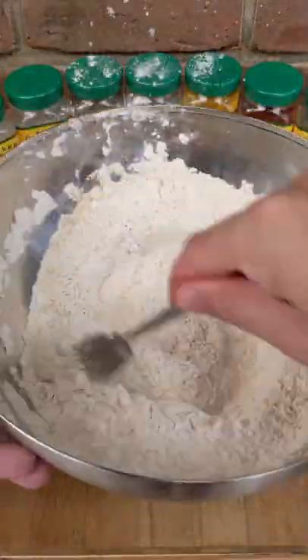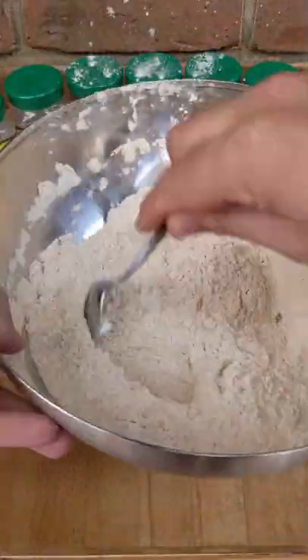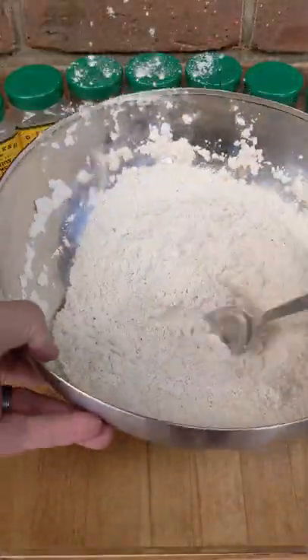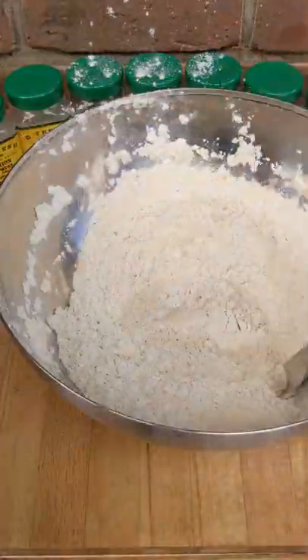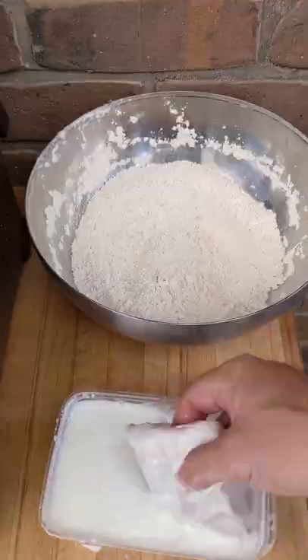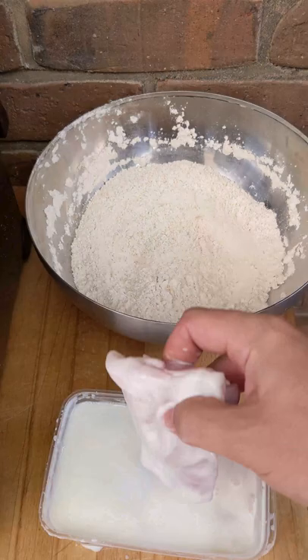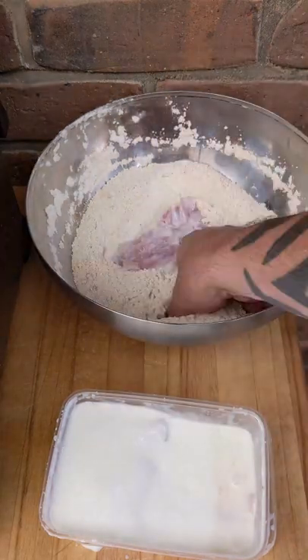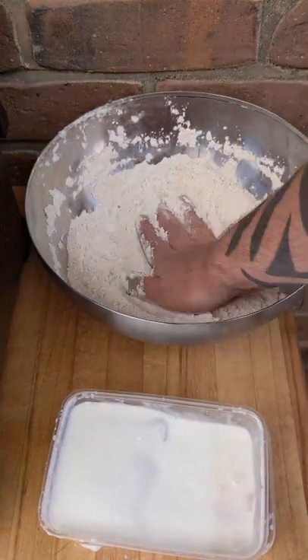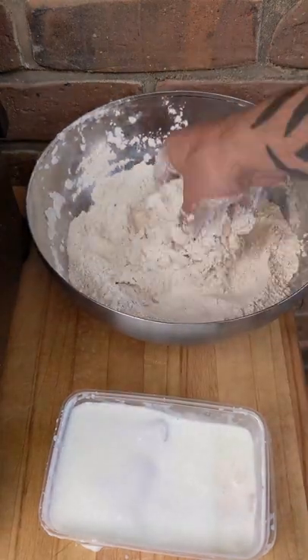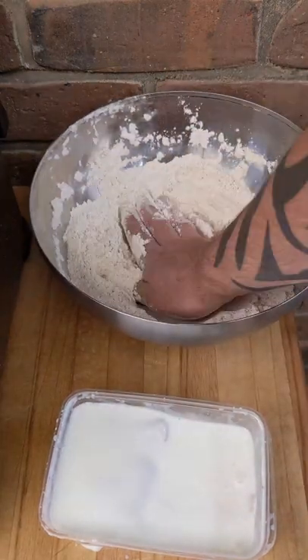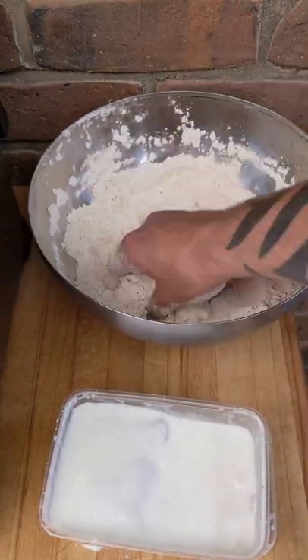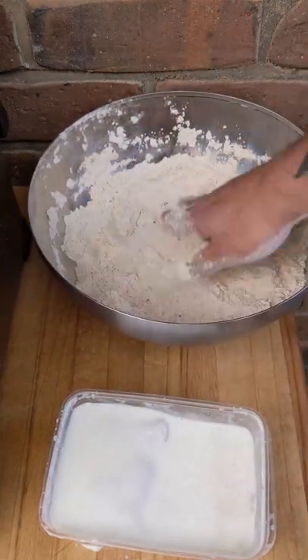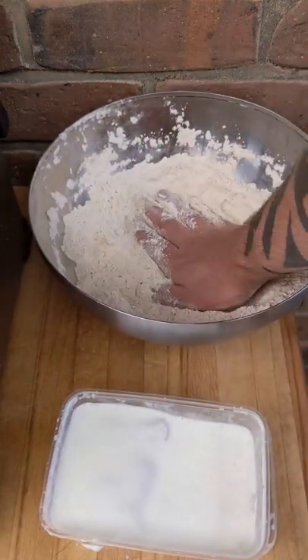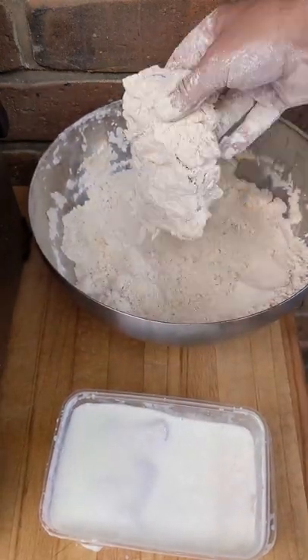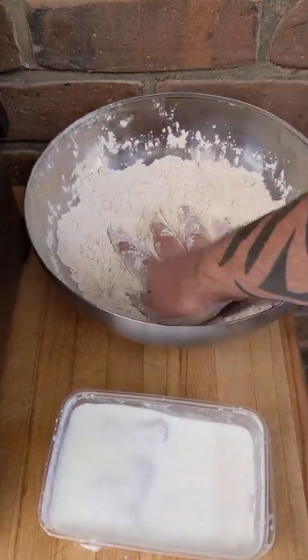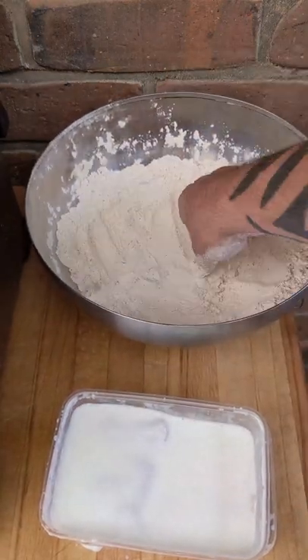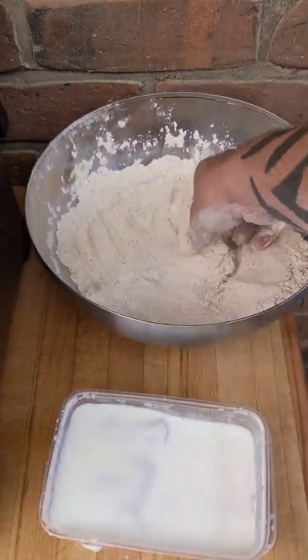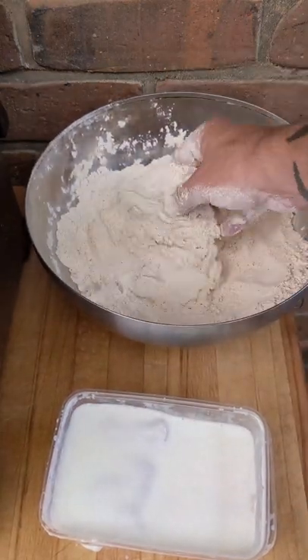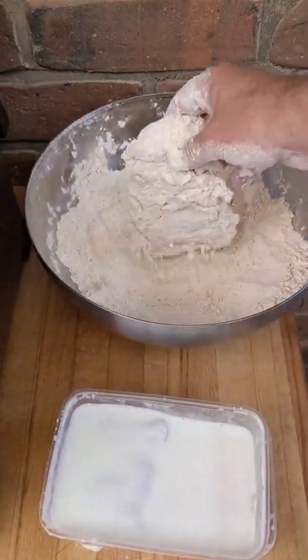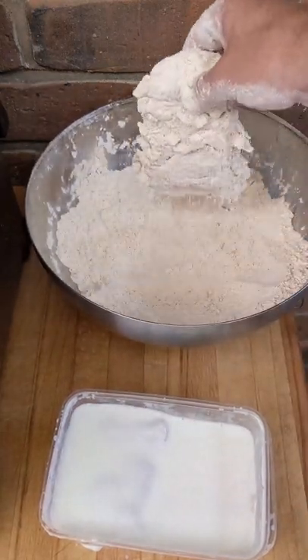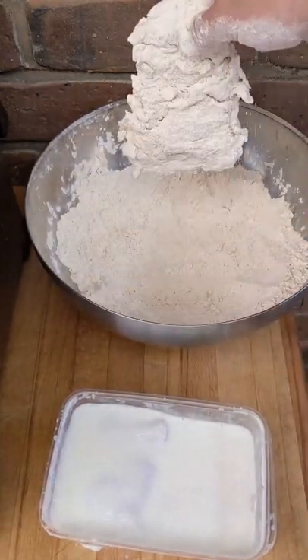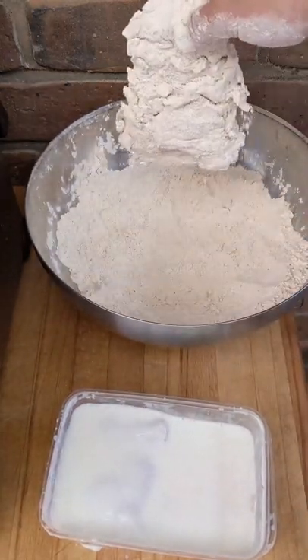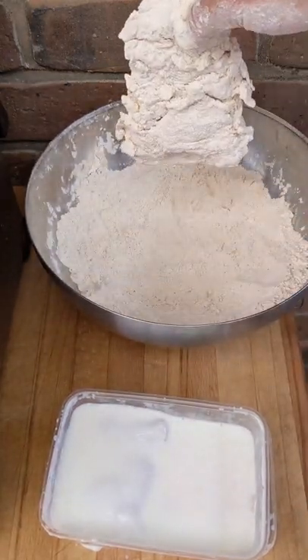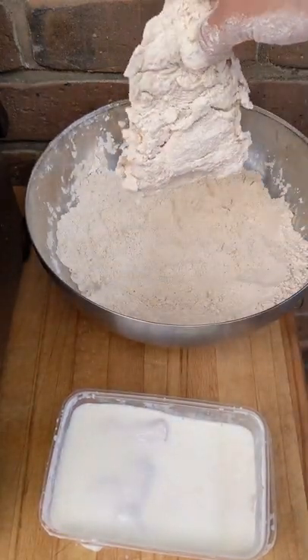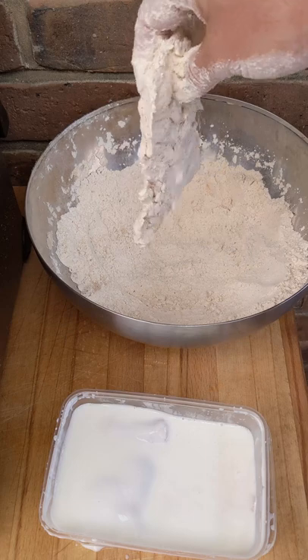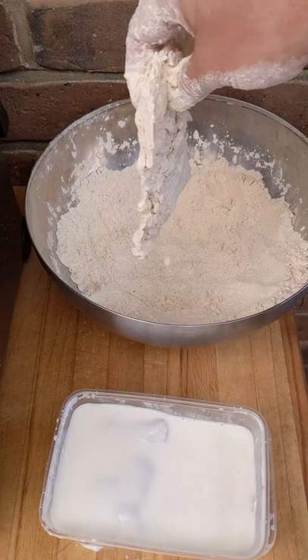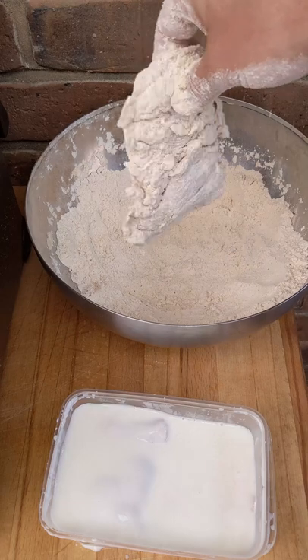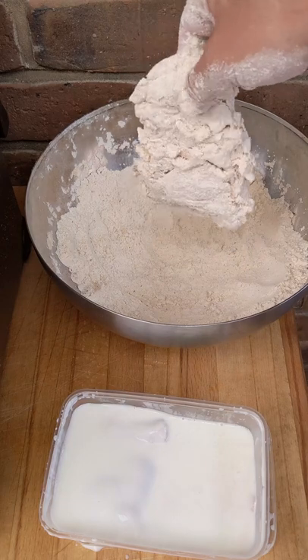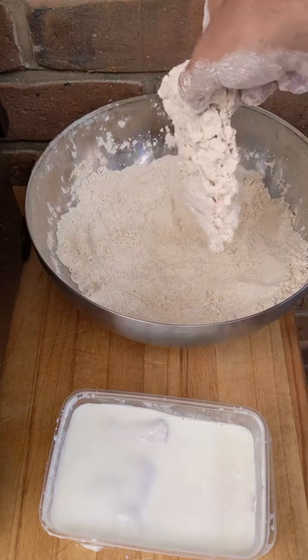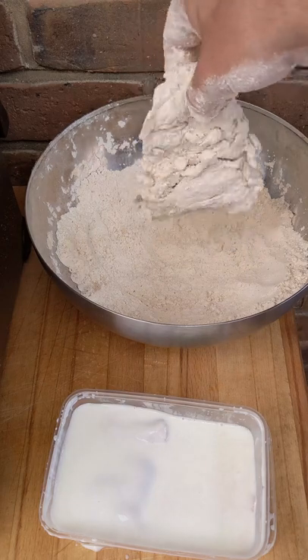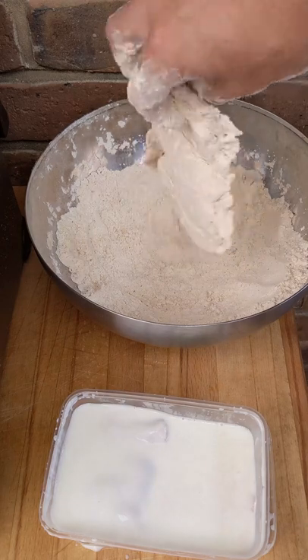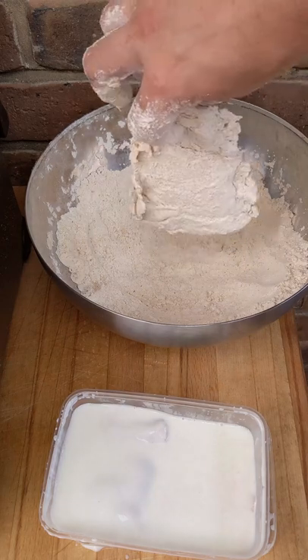After that, get the chicken out of the buttermilk and really press that flour in so it sticks well to it.